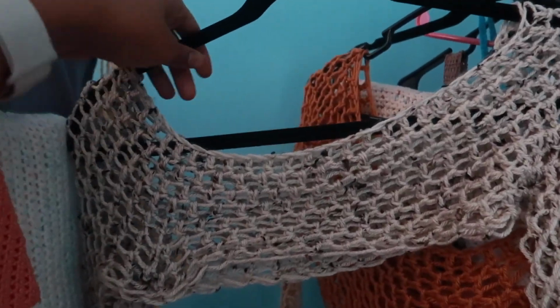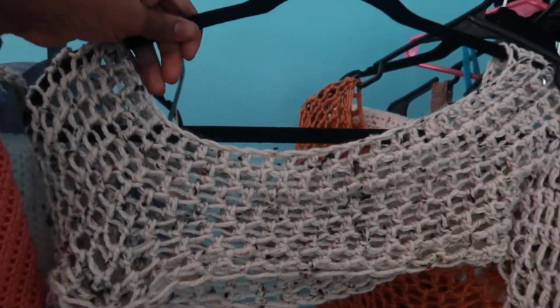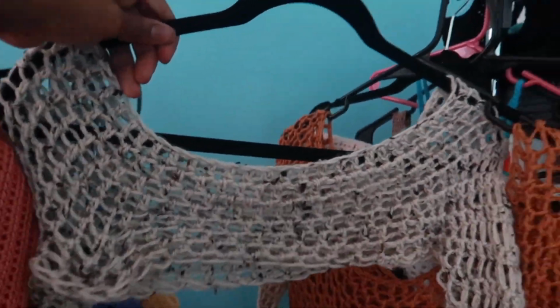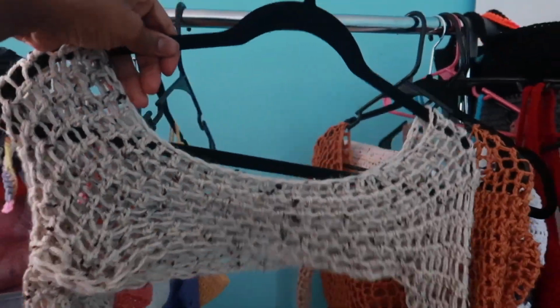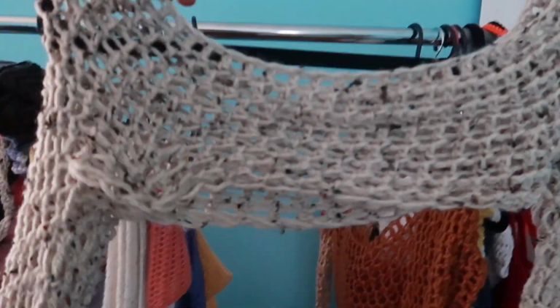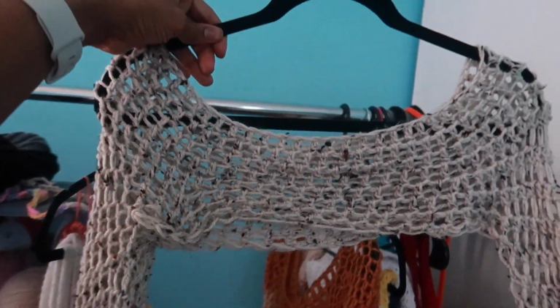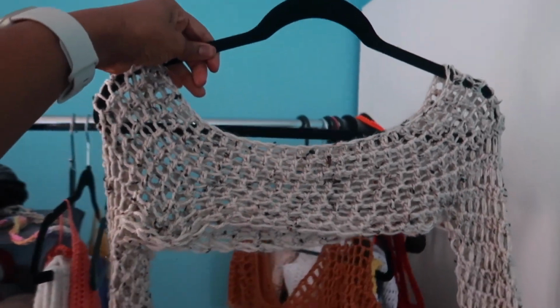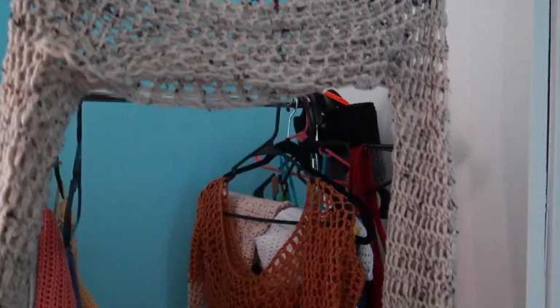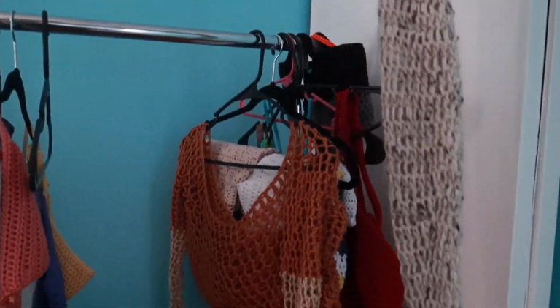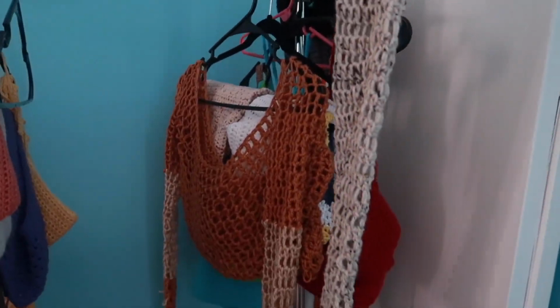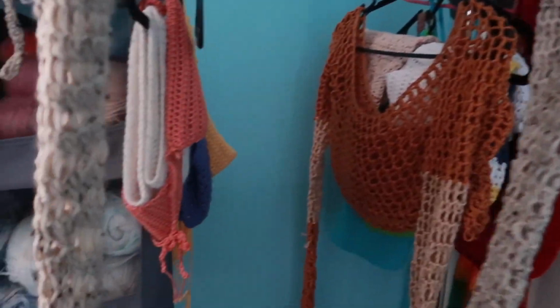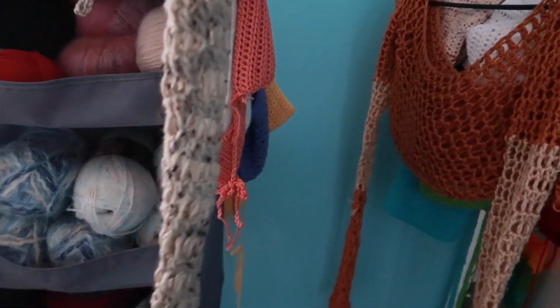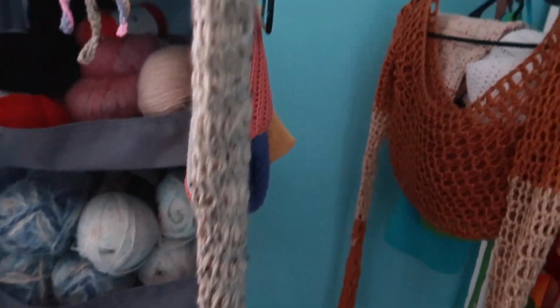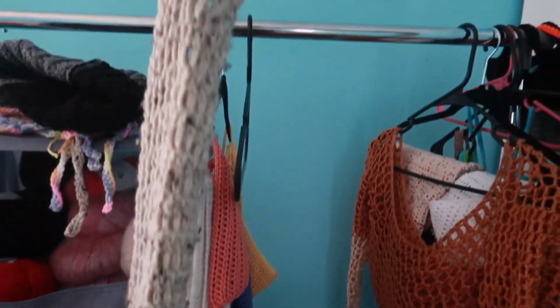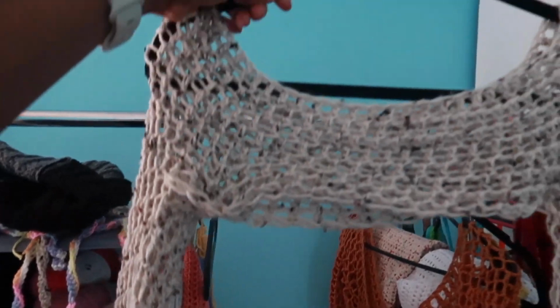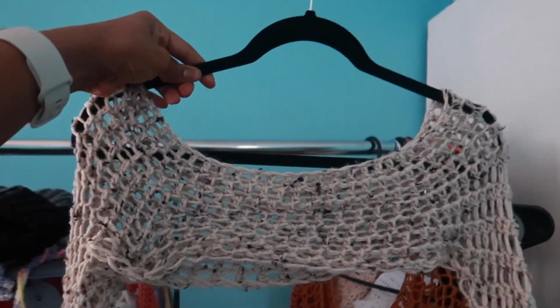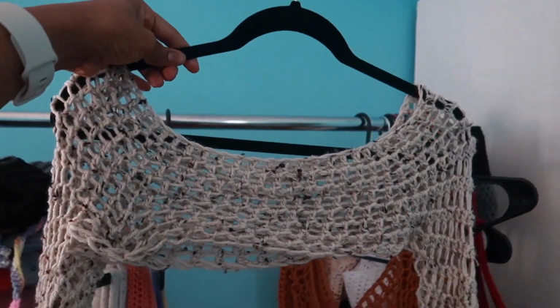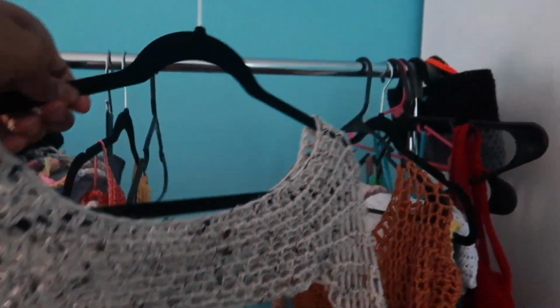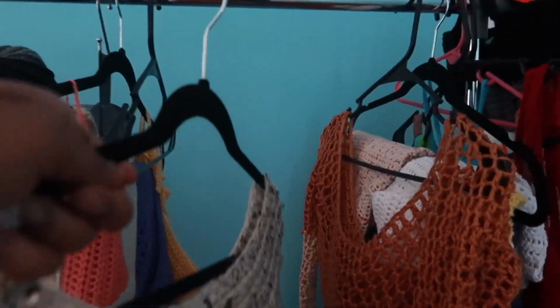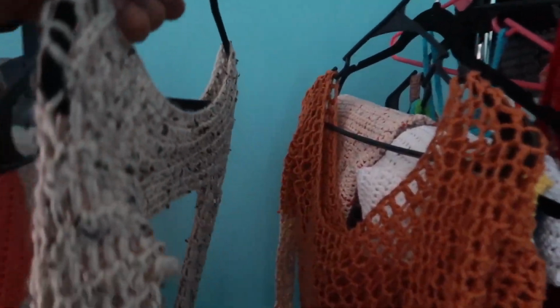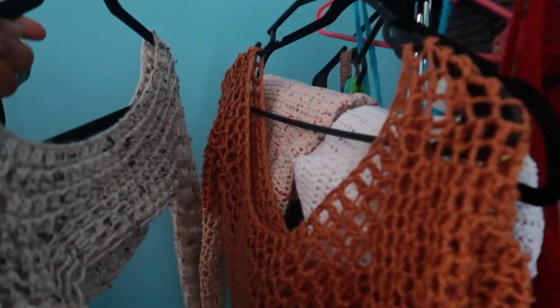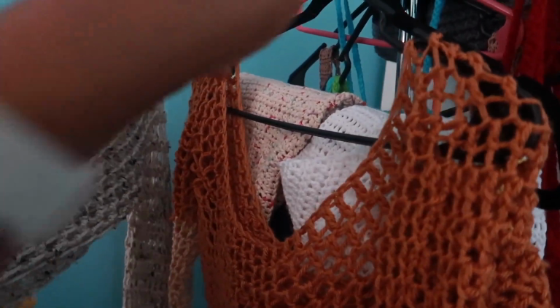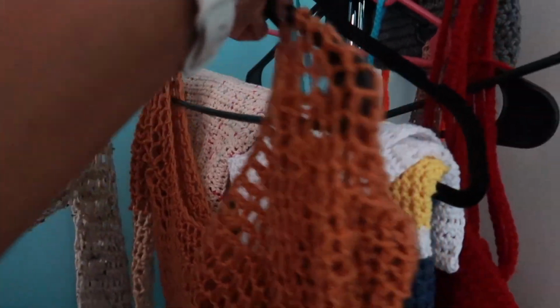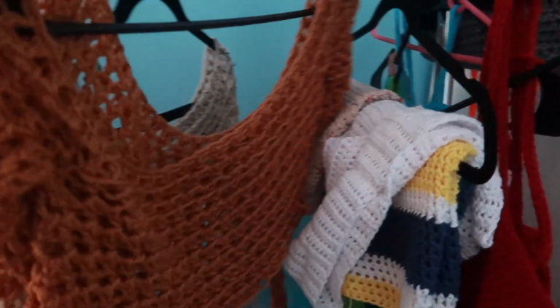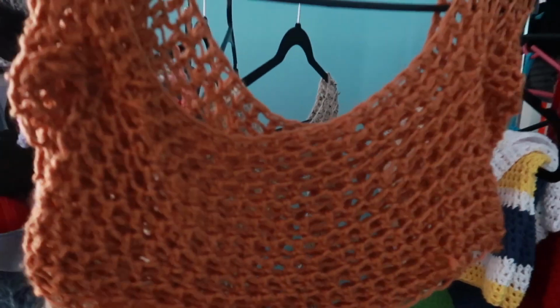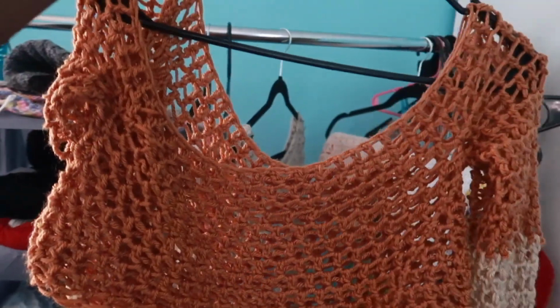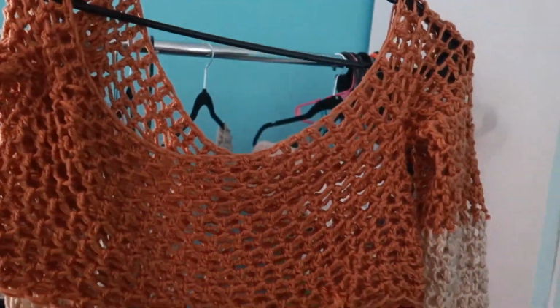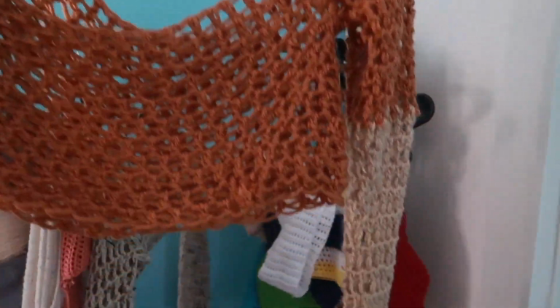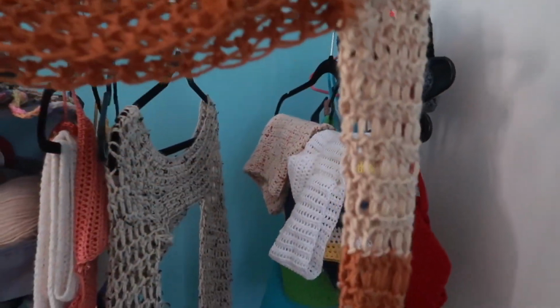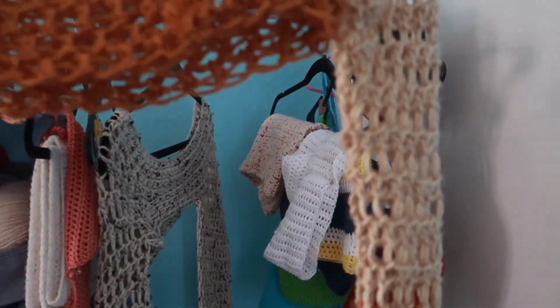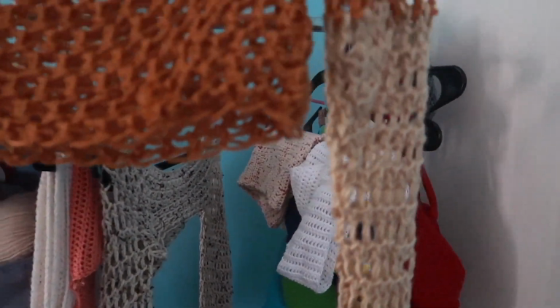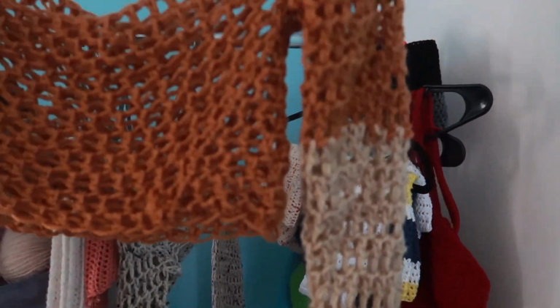Next up we have one of my favorite tops. I think it's called a ballera — it's really cute. I made it with long sleeves and then I also have this other one that I made with the Skein and Tones Lion Brand yarn. They only took about half a day each to make.